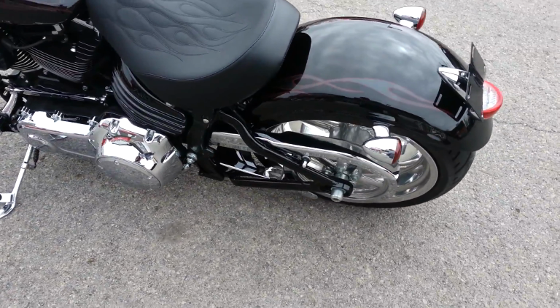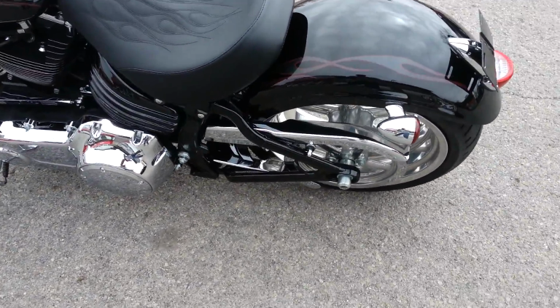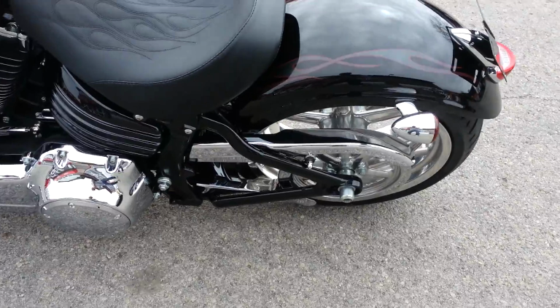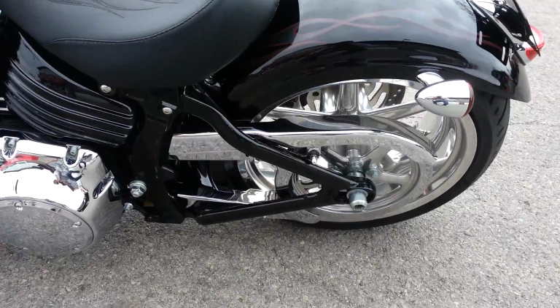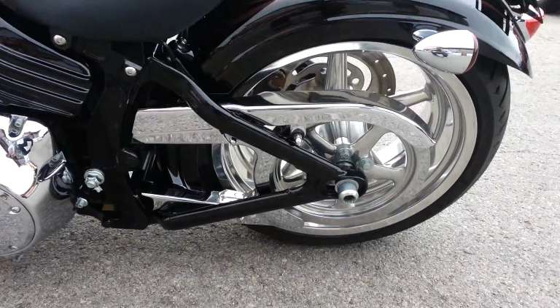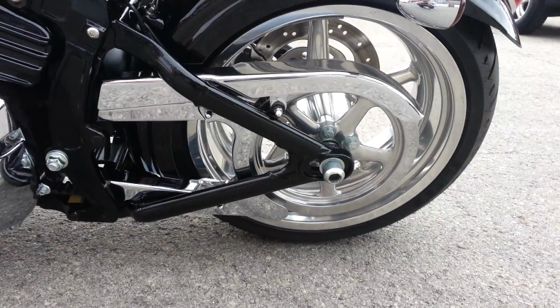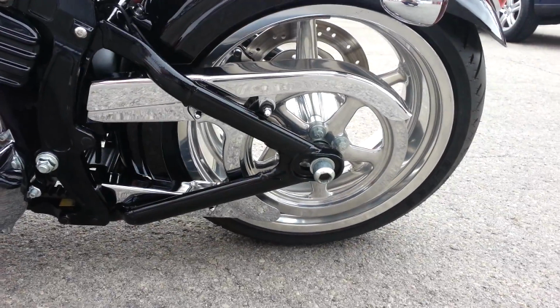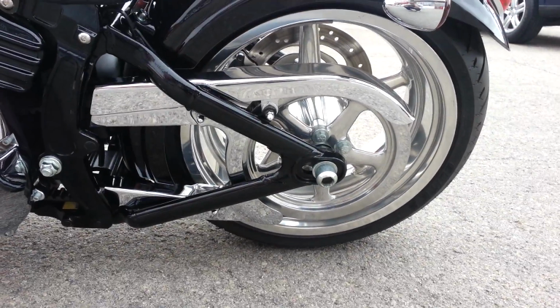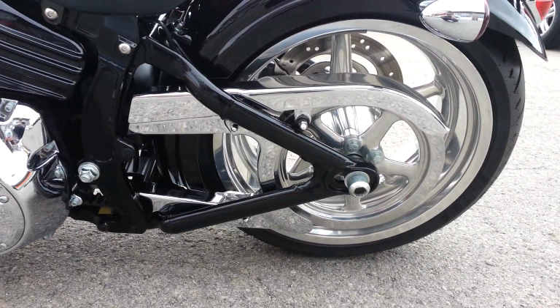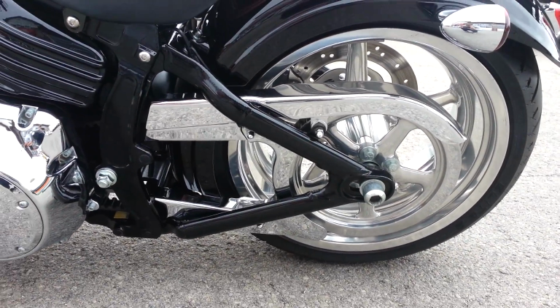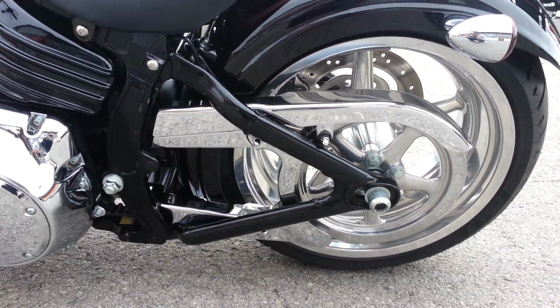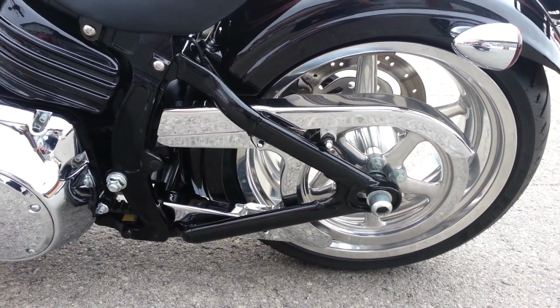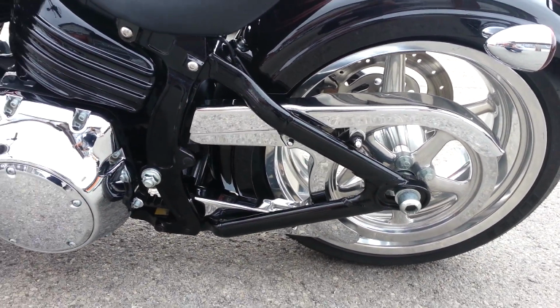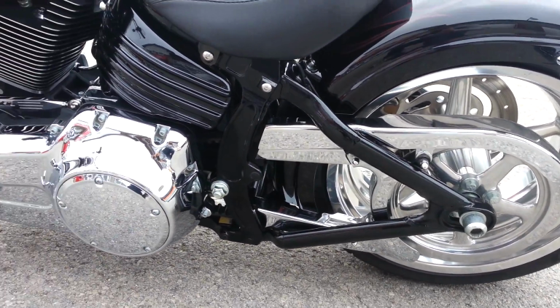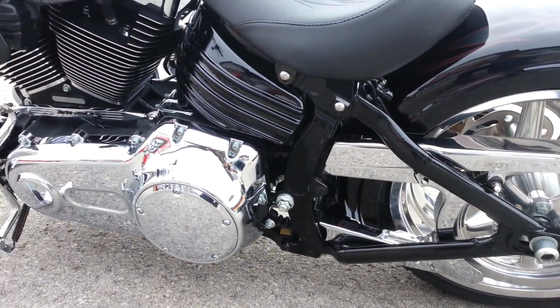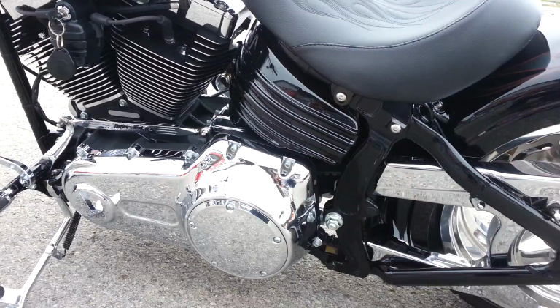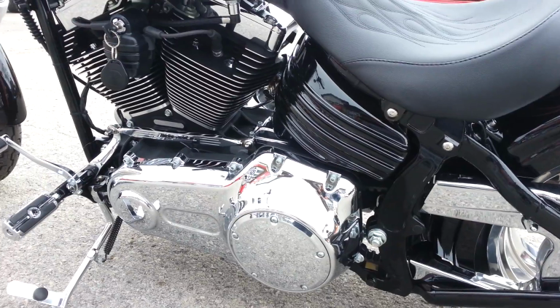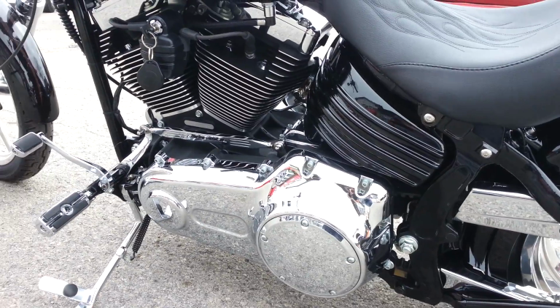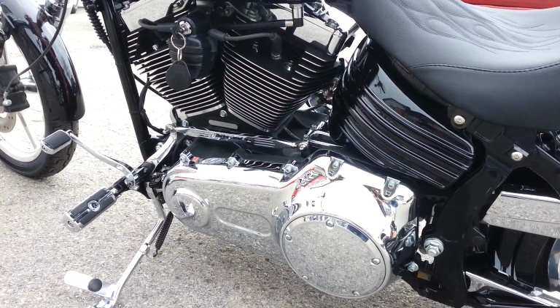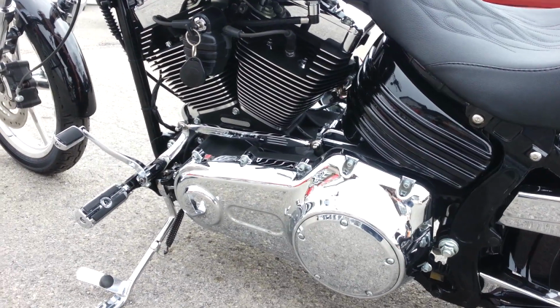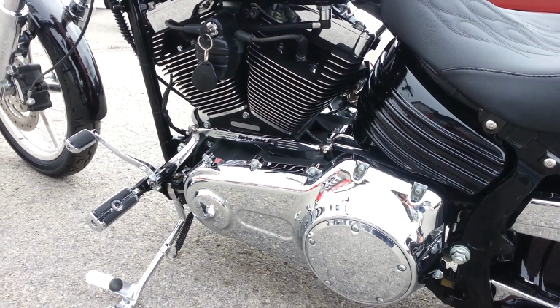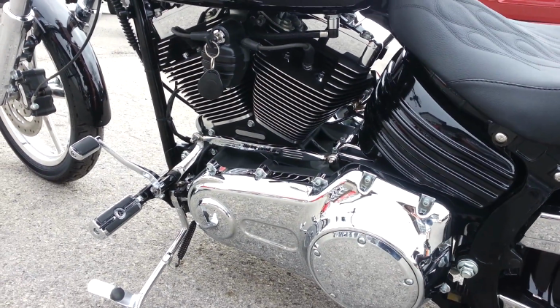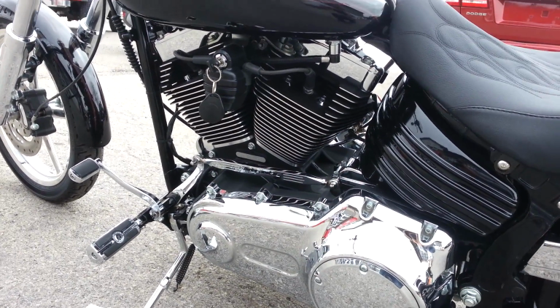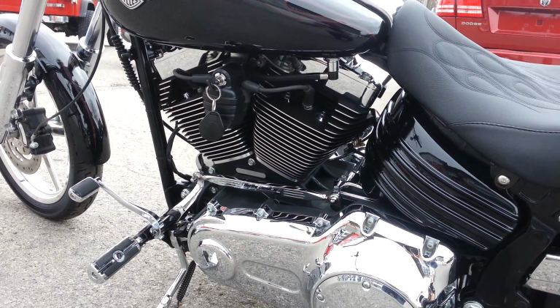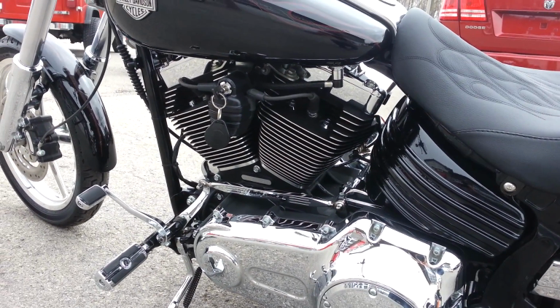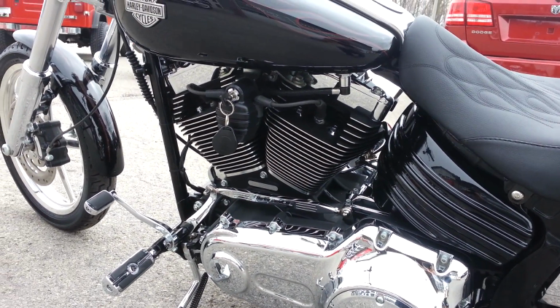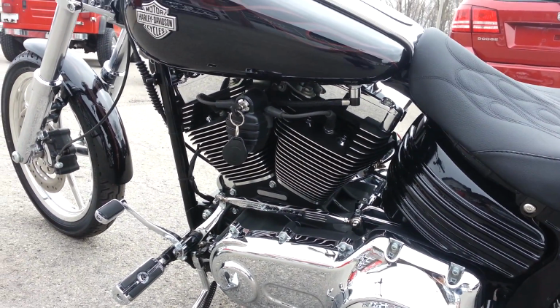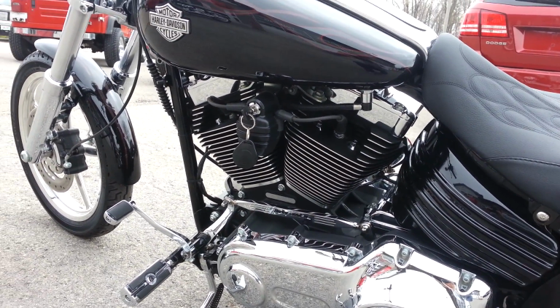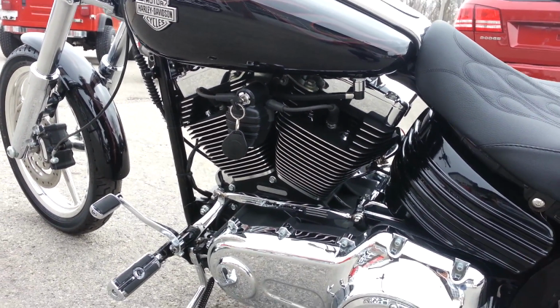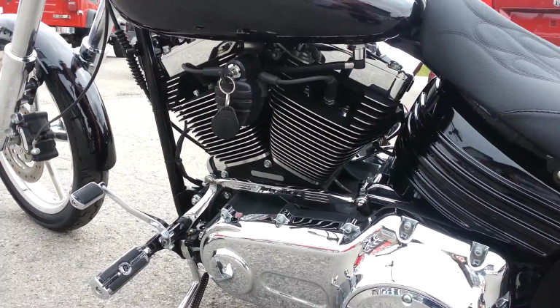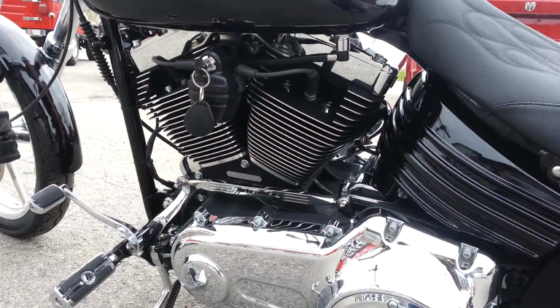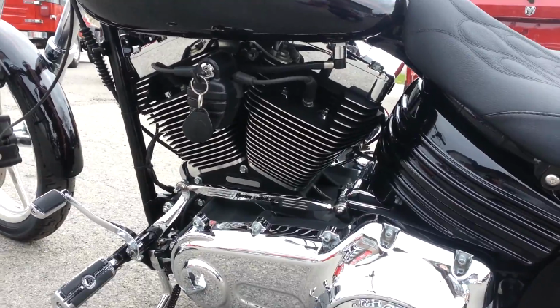It's got some nice chrome trinkets like a chrome lower belt guard, chrome shifter linkage, Willie G pegs on it. Very, very clean.